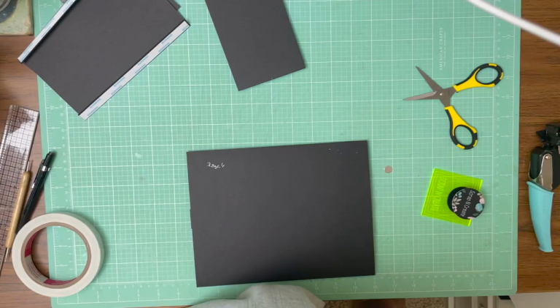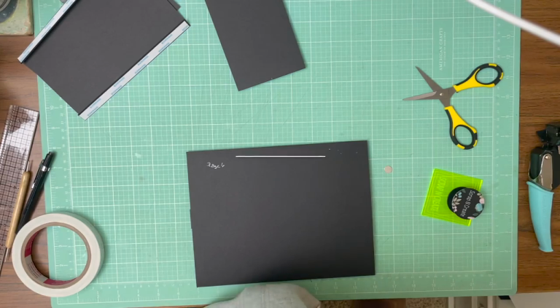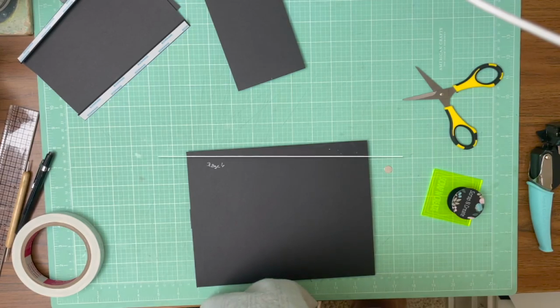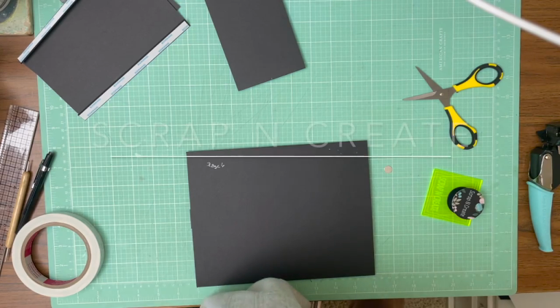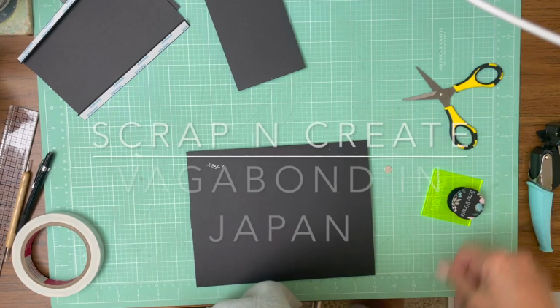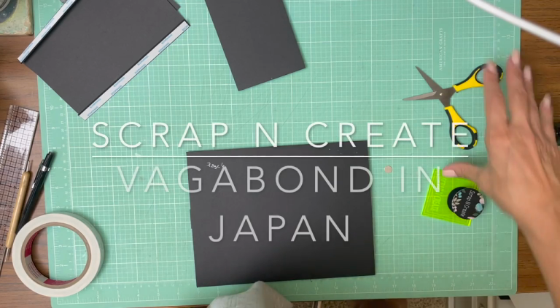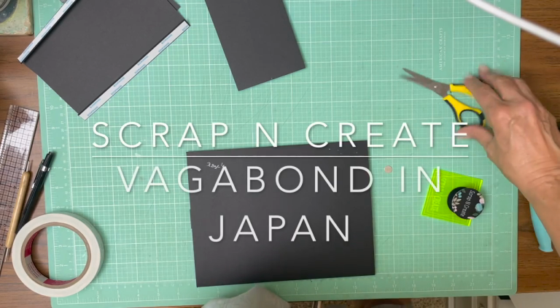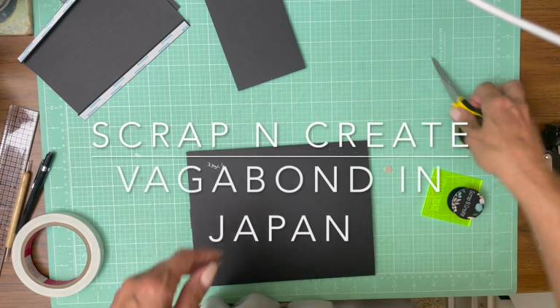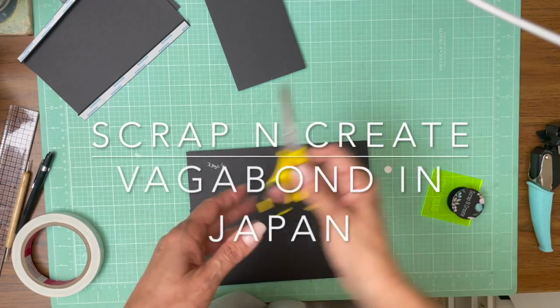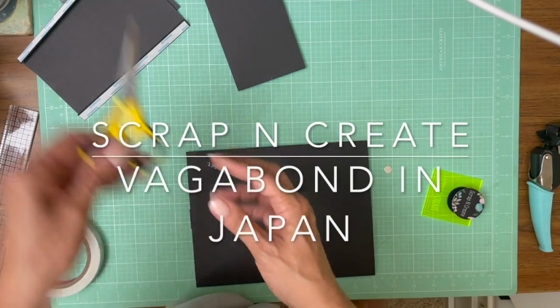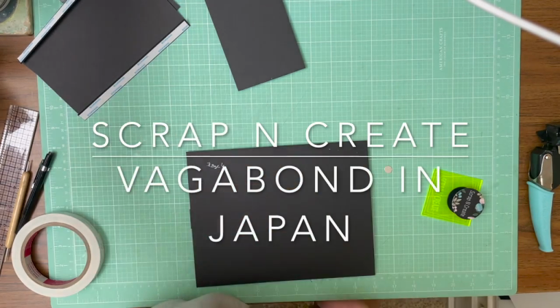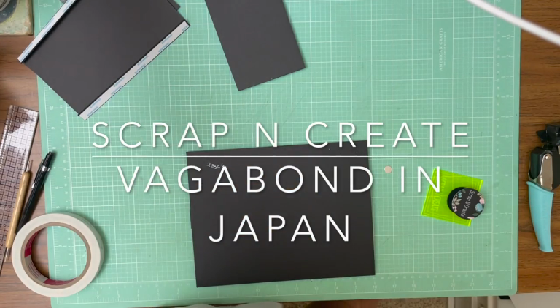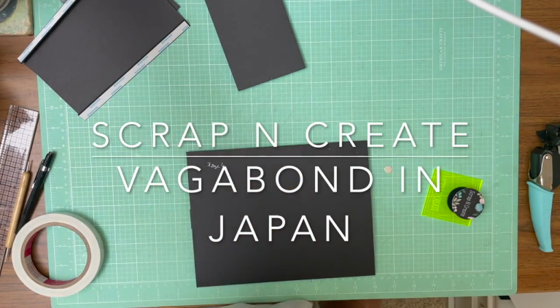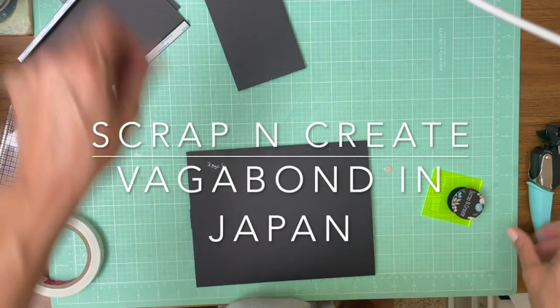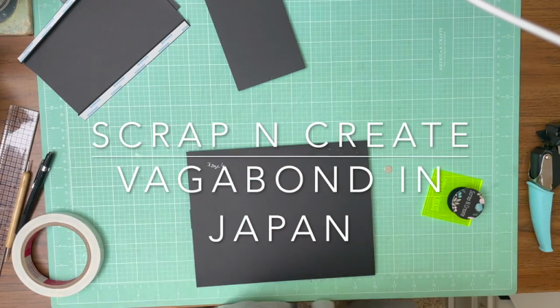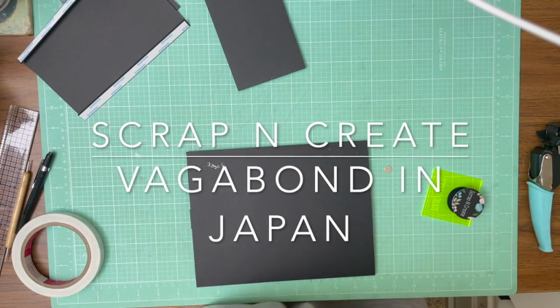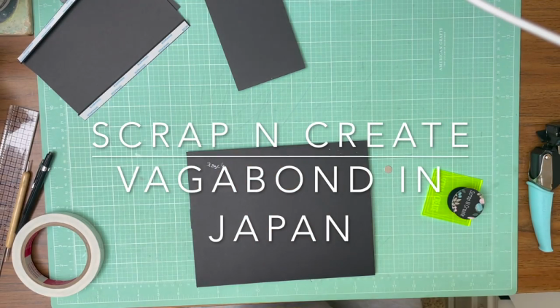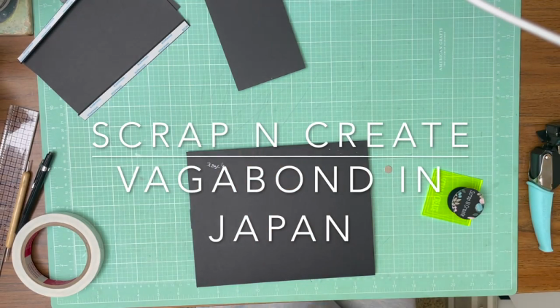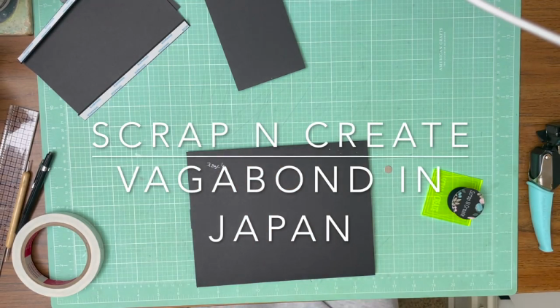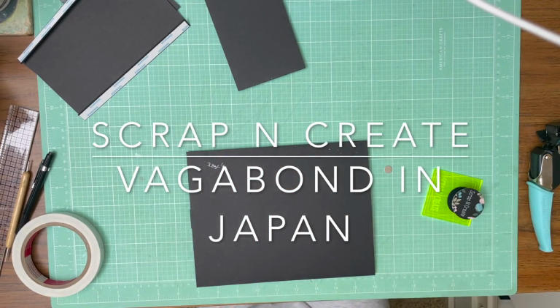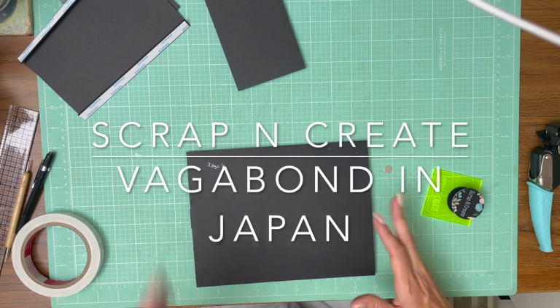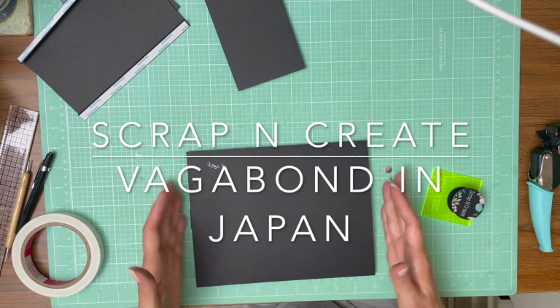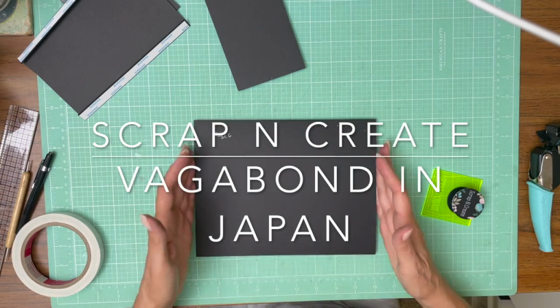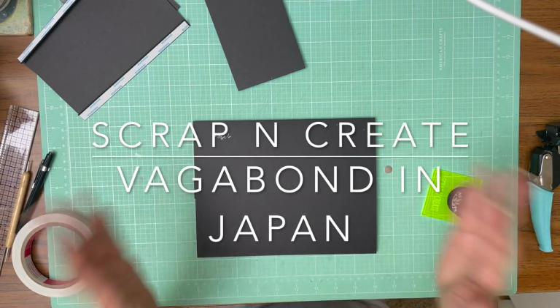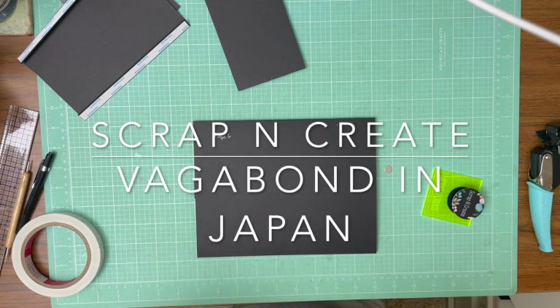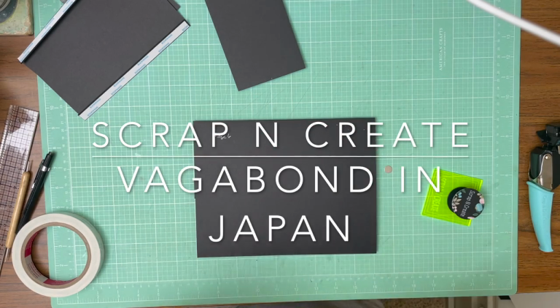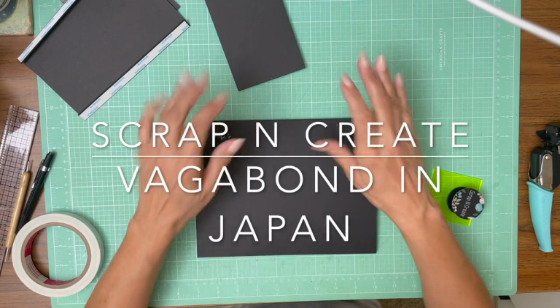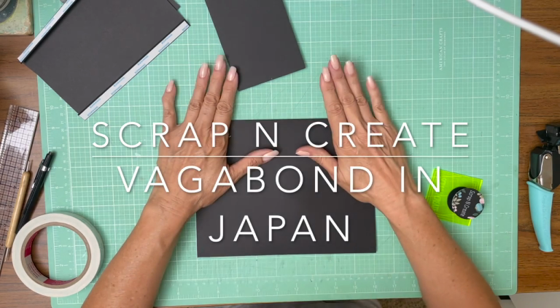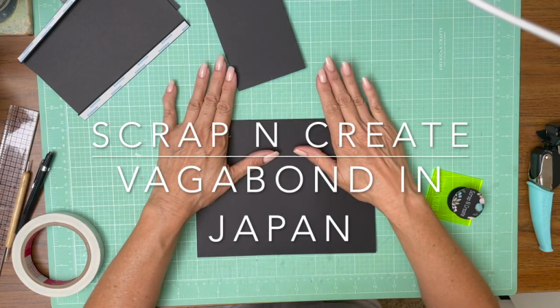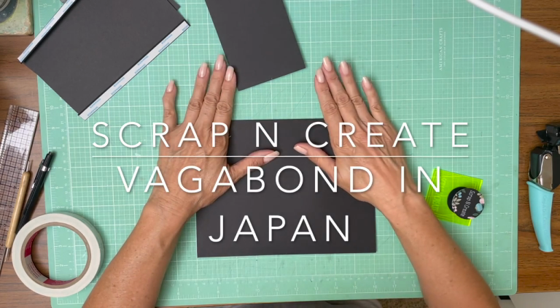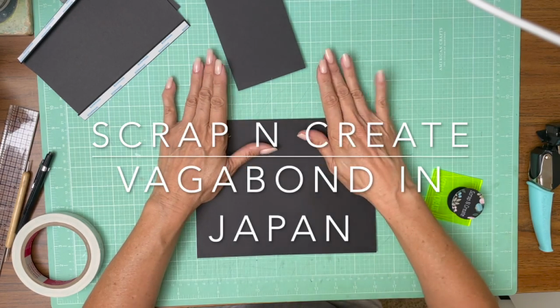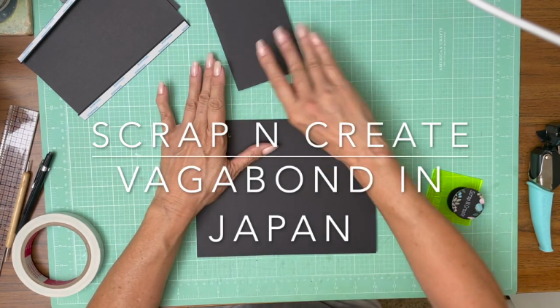Hey everyone, it's Daphne from Scrap and Create. We're working on page six of Vagabond in Japan.